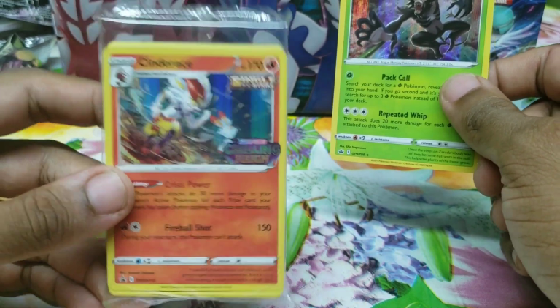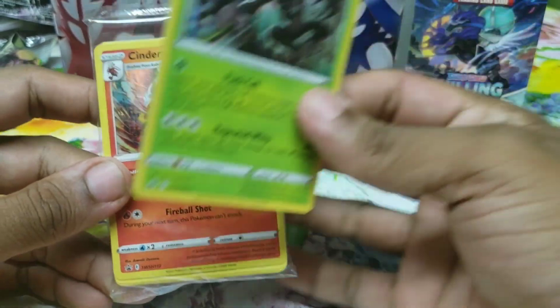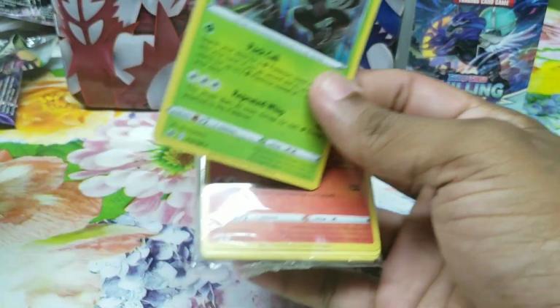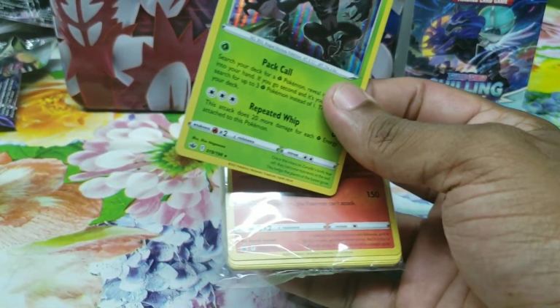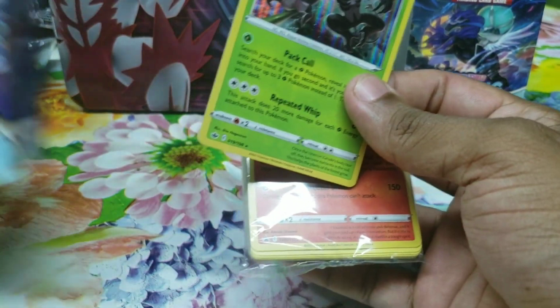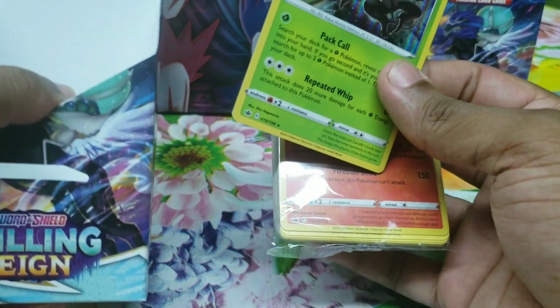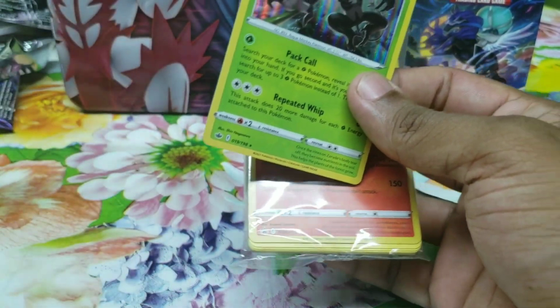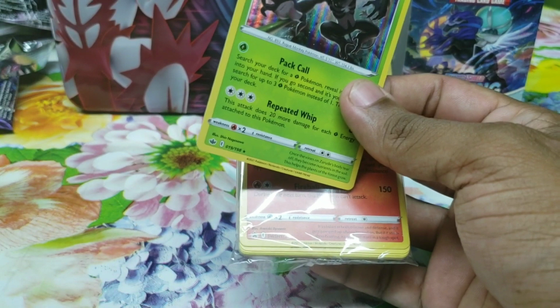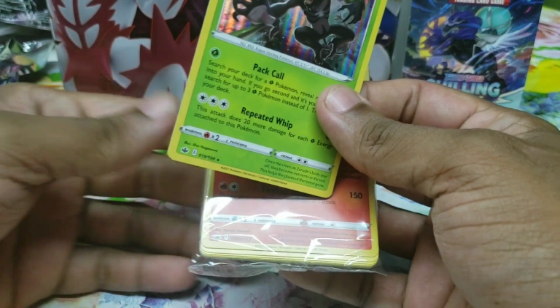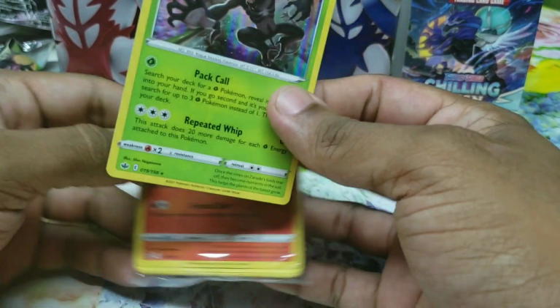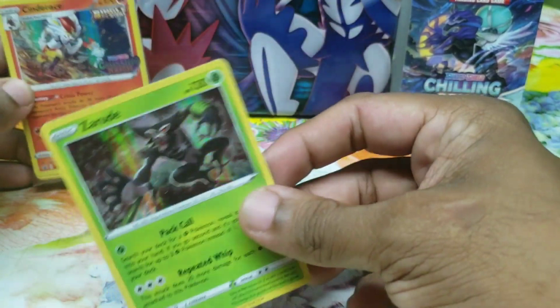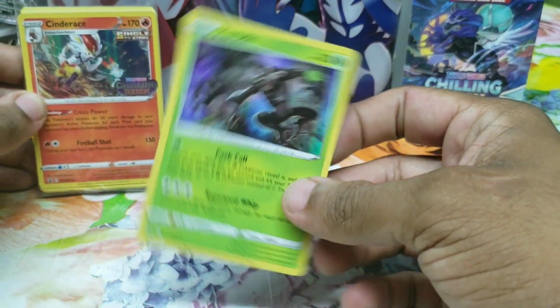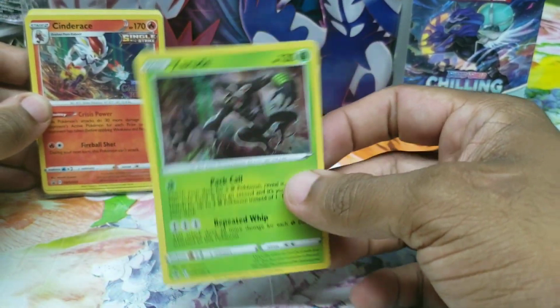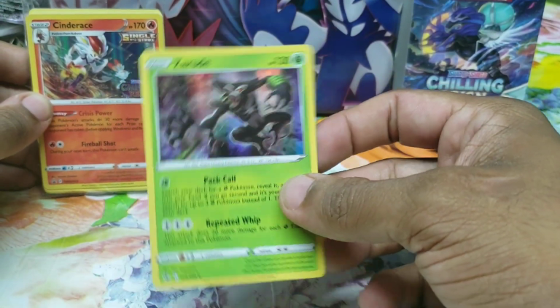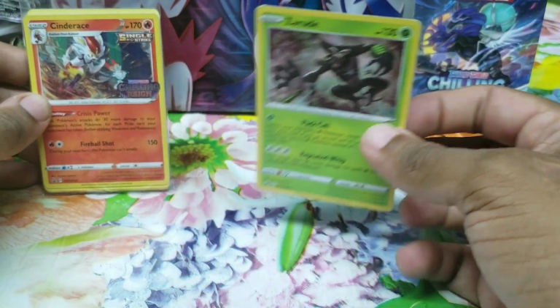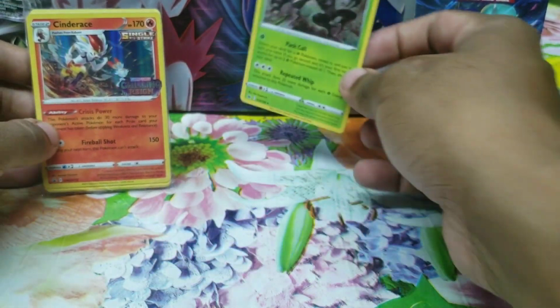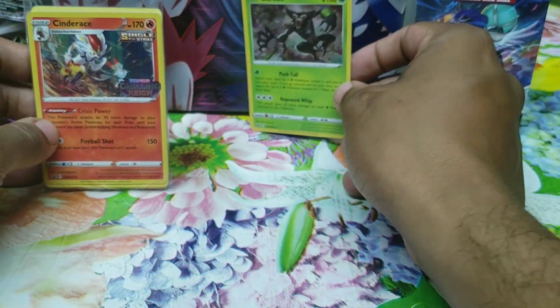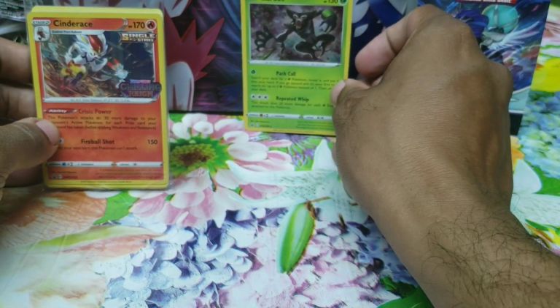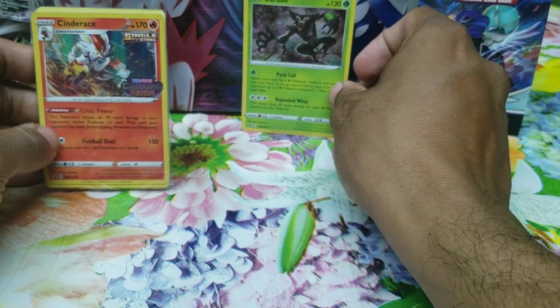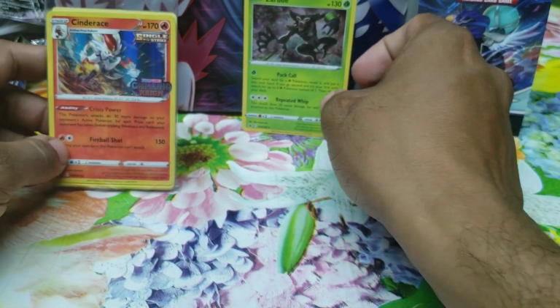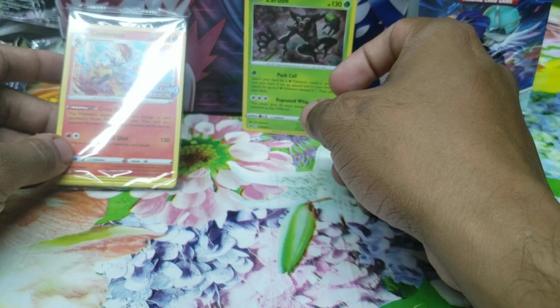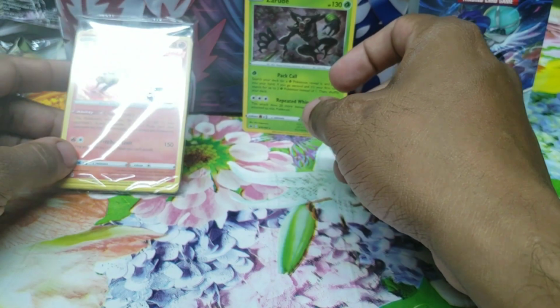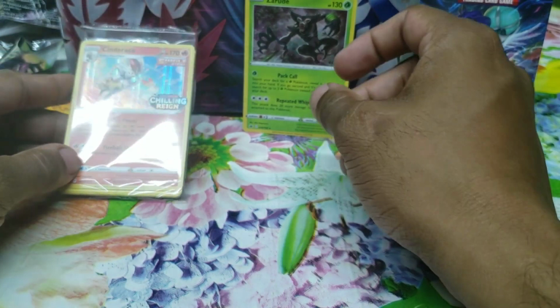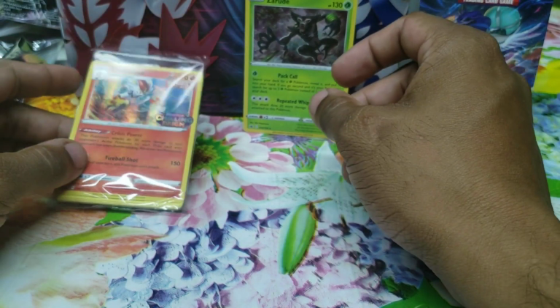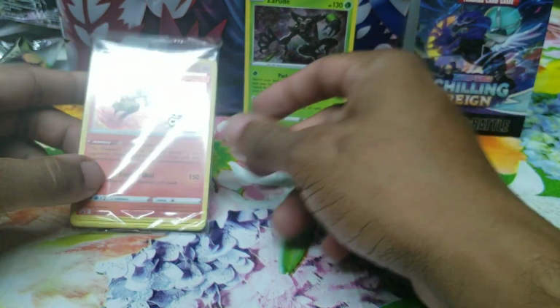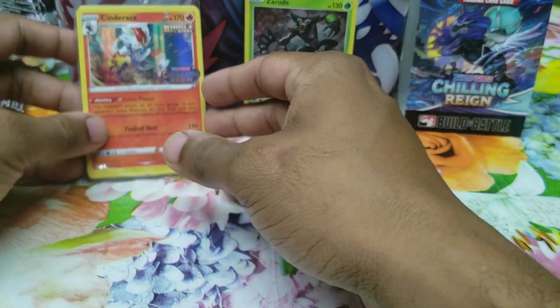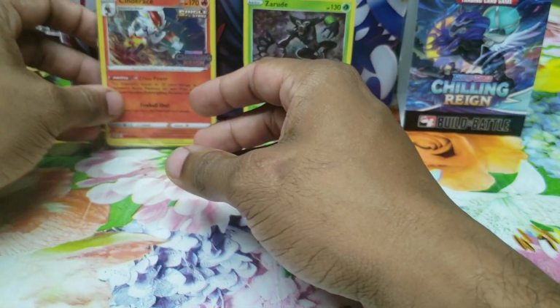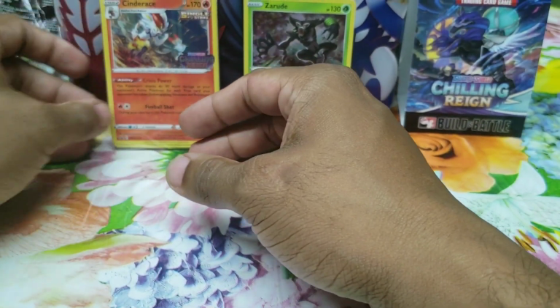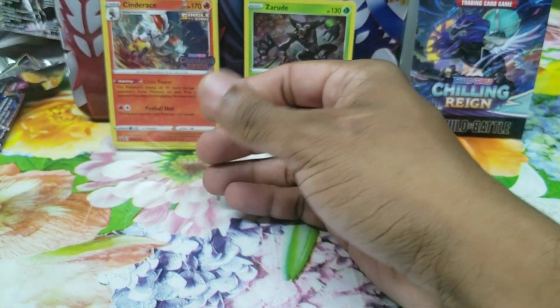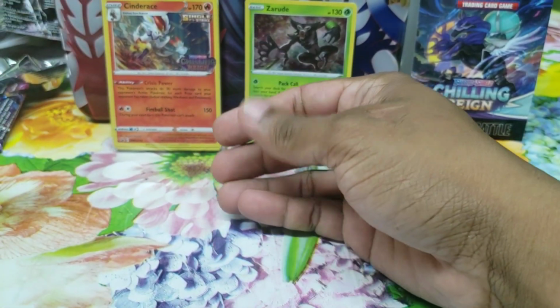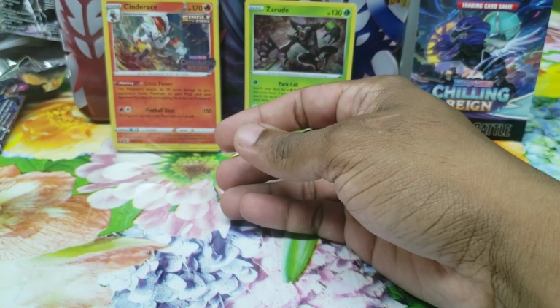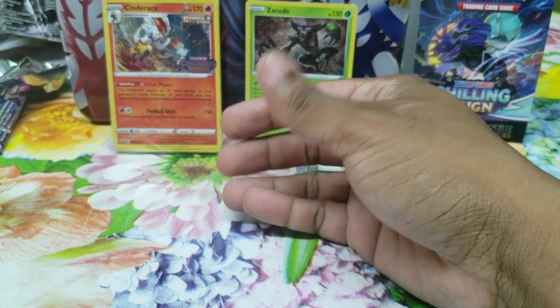My main reason for getting this was to find all four promos, and we got the Cinderace — that's a win for me. We also got a holo, so that's a small hit. That is it for today's video, hopefully you enjoyed. As usual, this is your boy Caraboy, out!